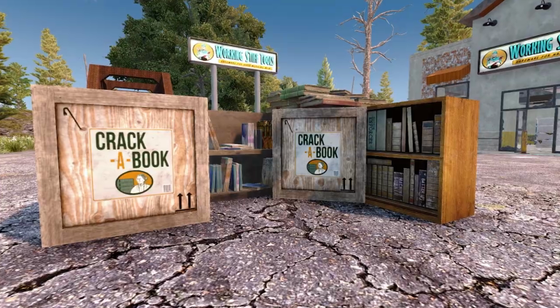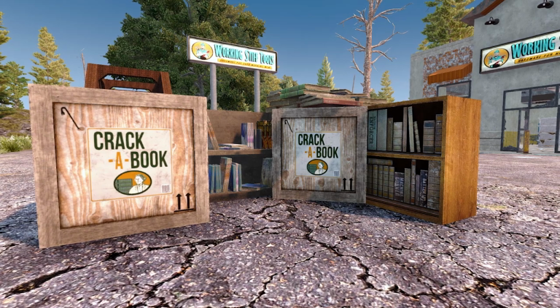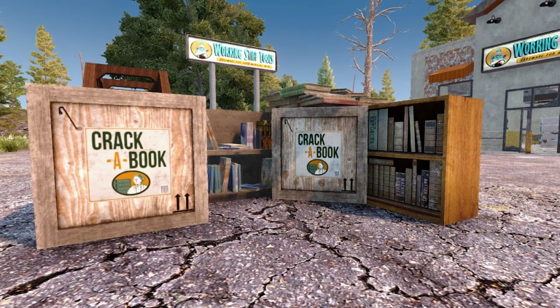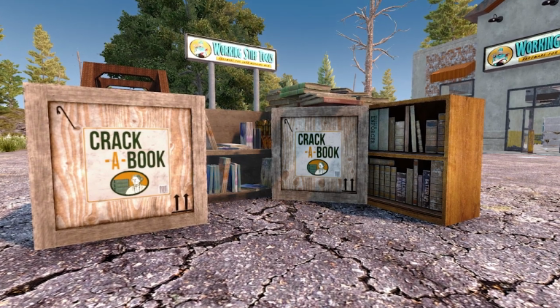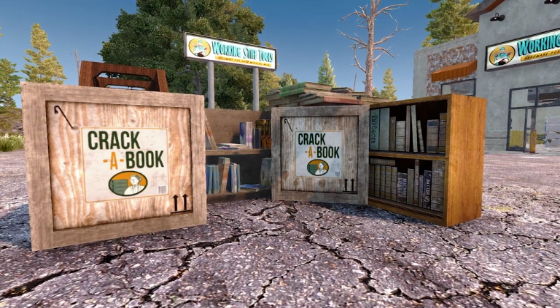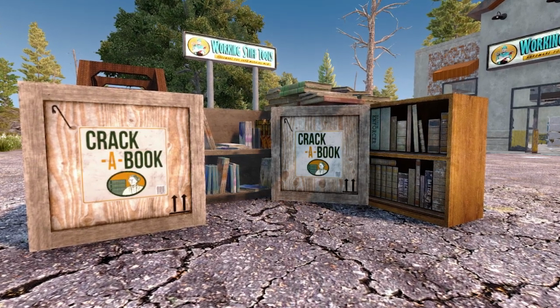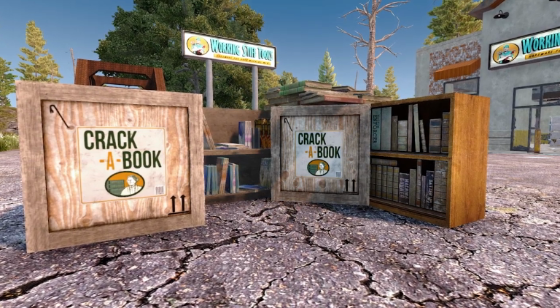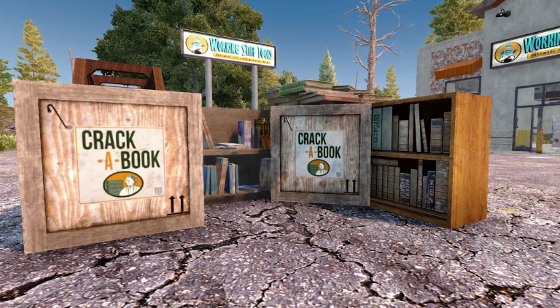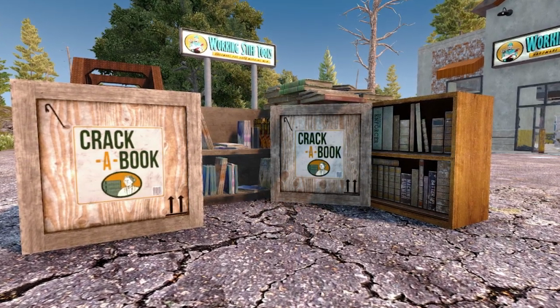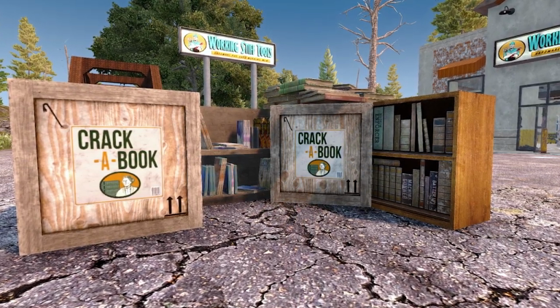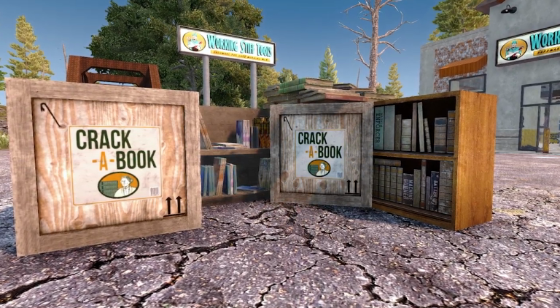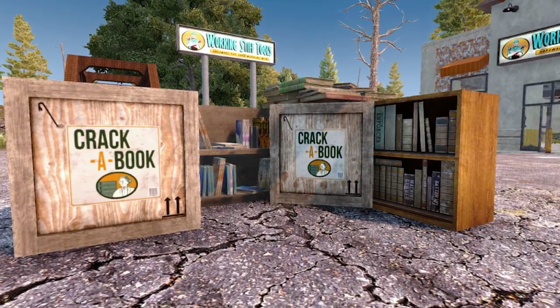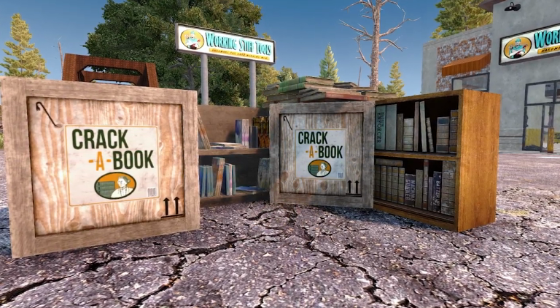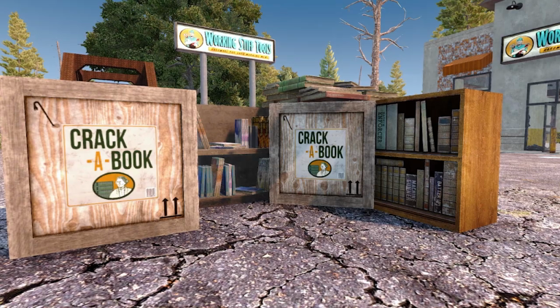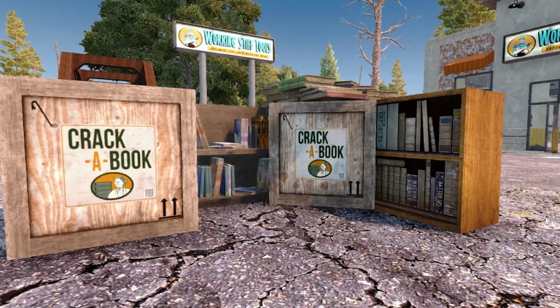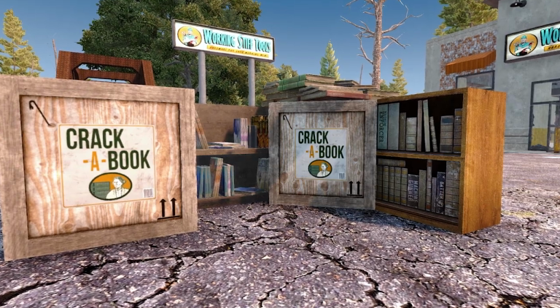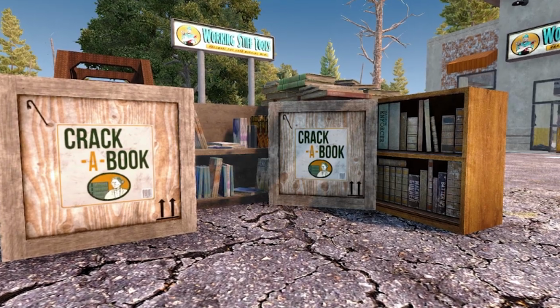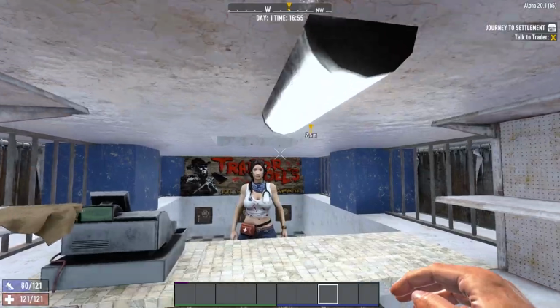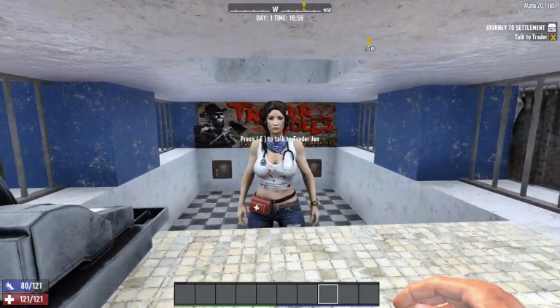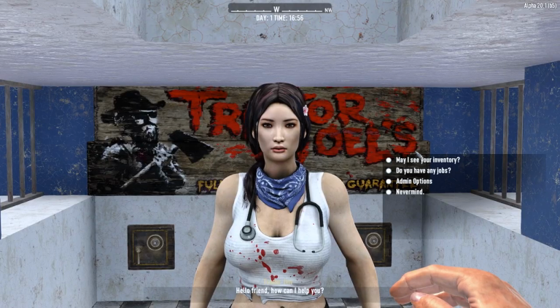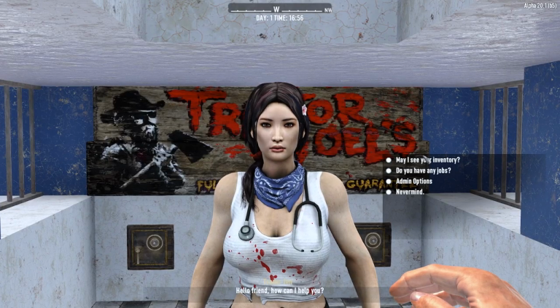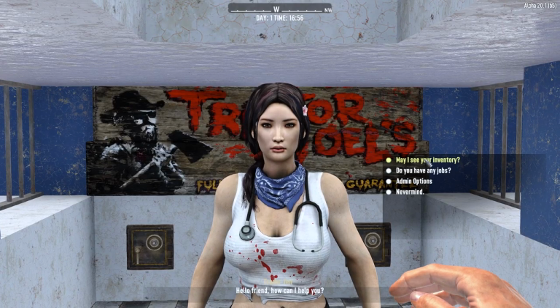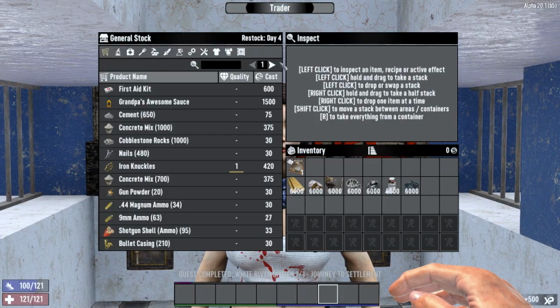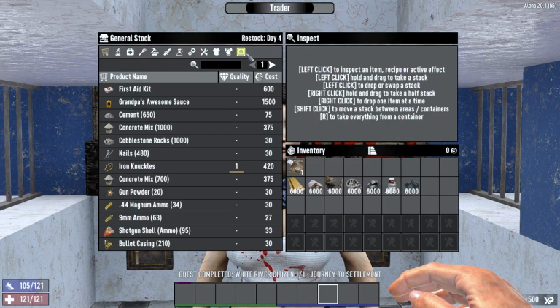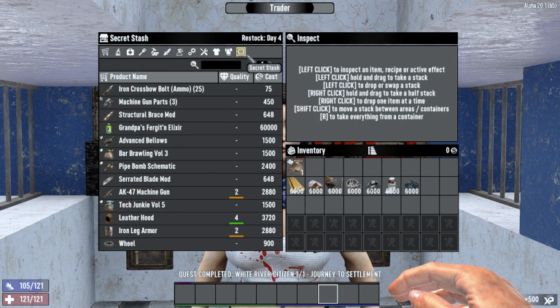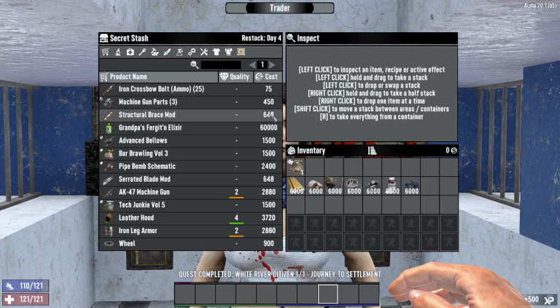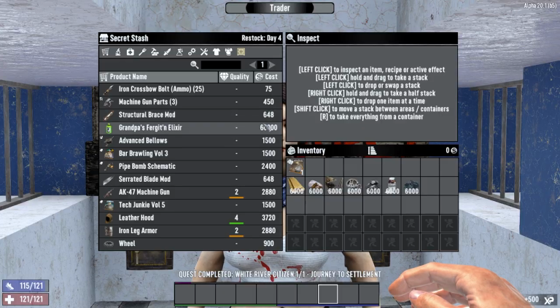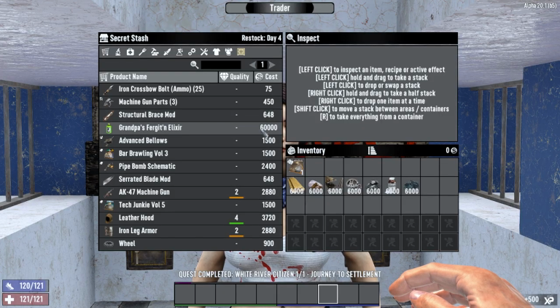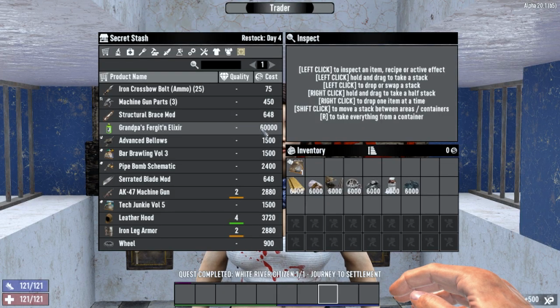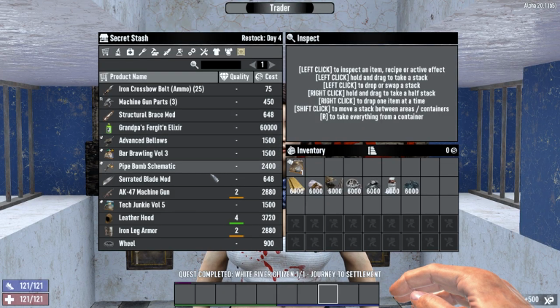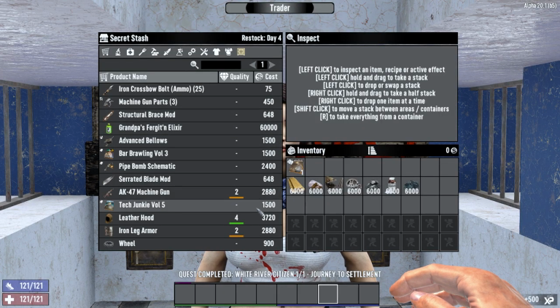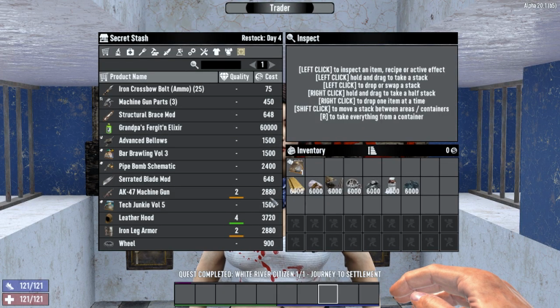To find The Art of Mining Volume 5, which allows you to do this, you'll just need to loot book containers like crack-a-book crates and bookshelves. You'll also want to check the trader's secret stash, where they'll occasionally have it for sale for 1,500 dukes.